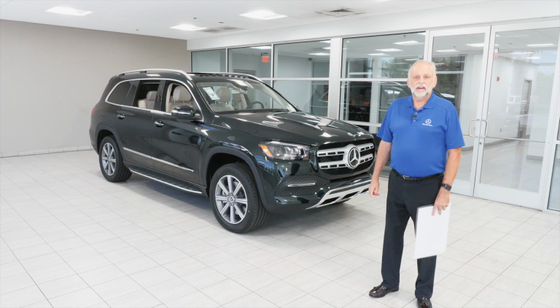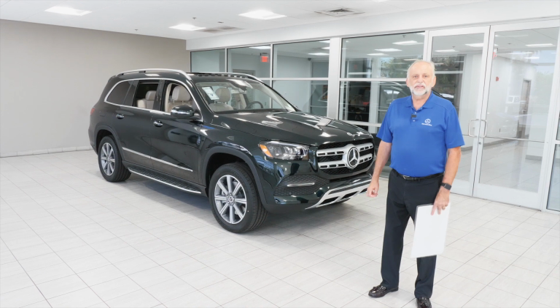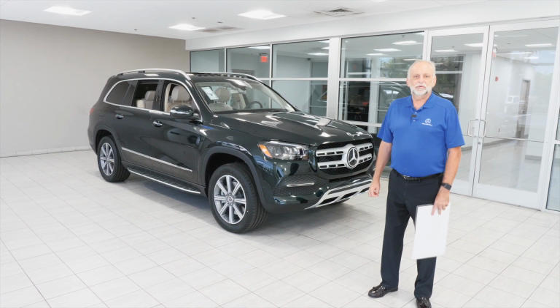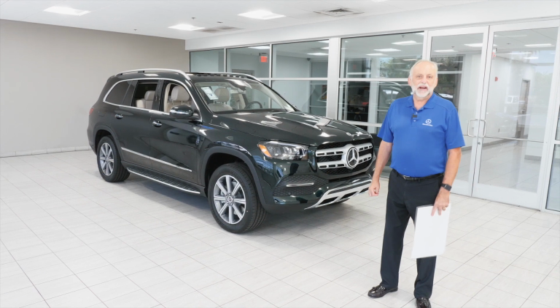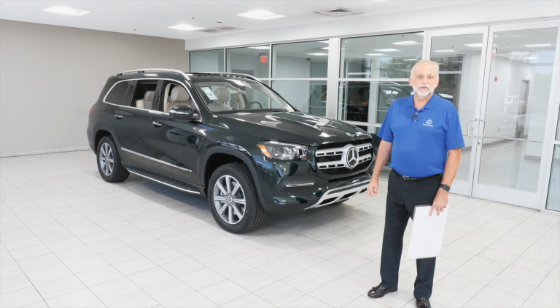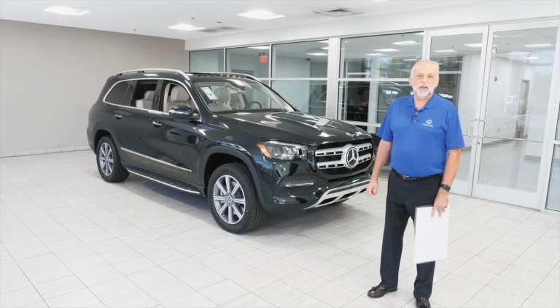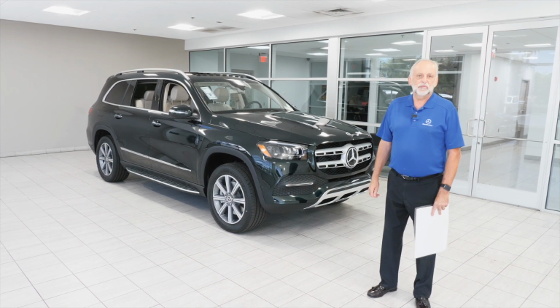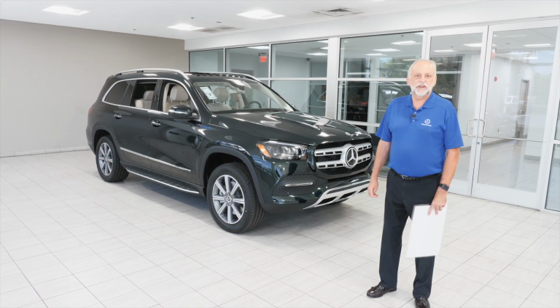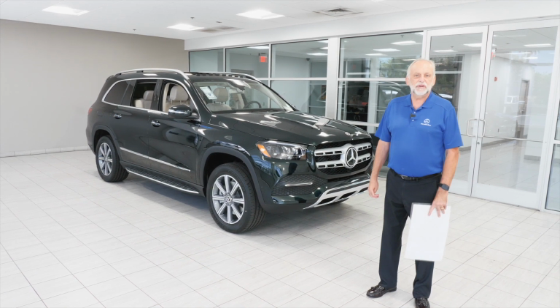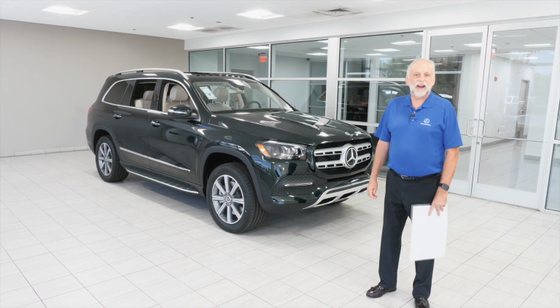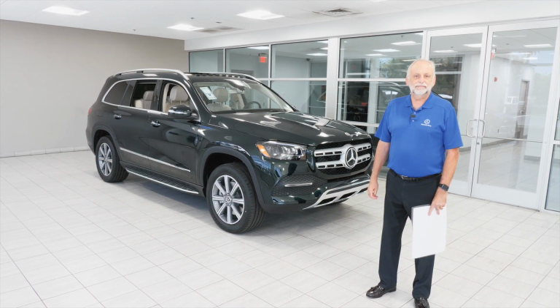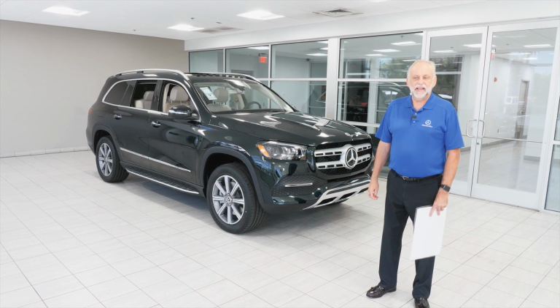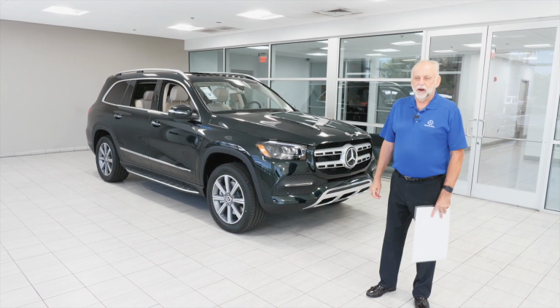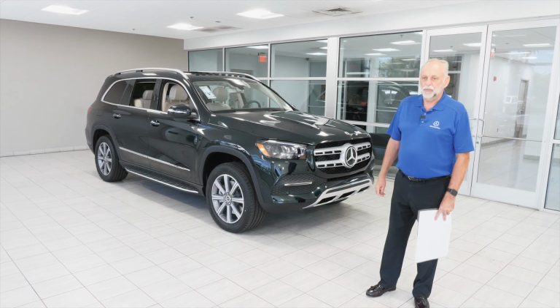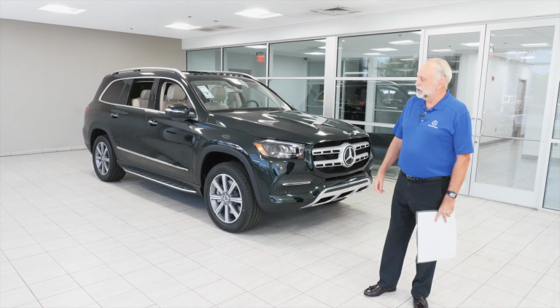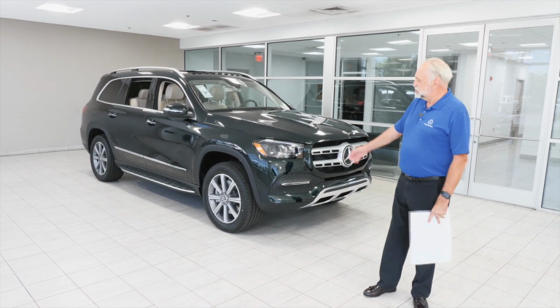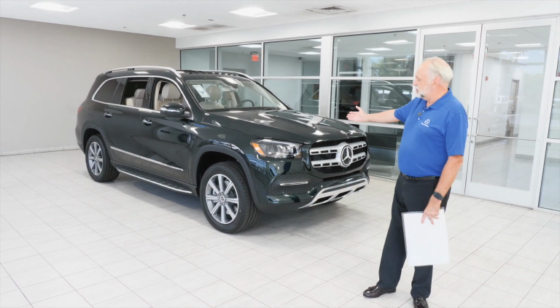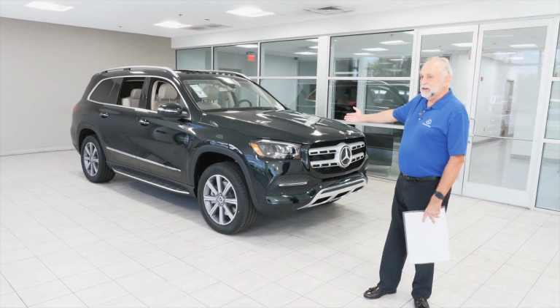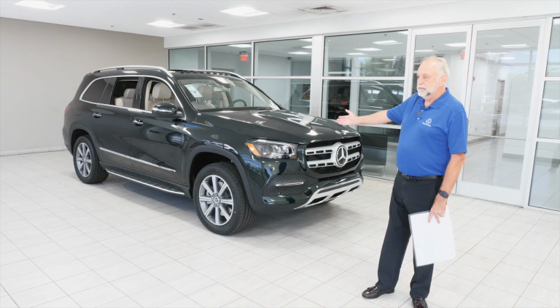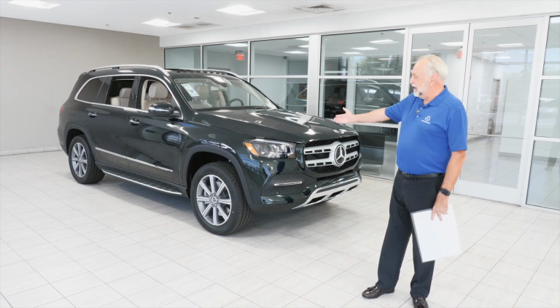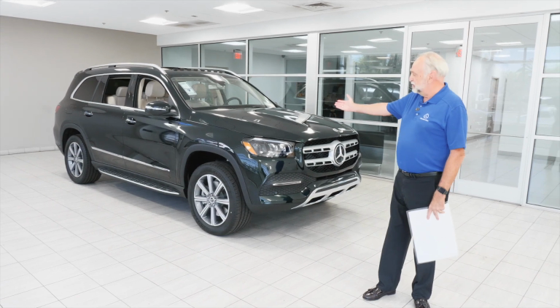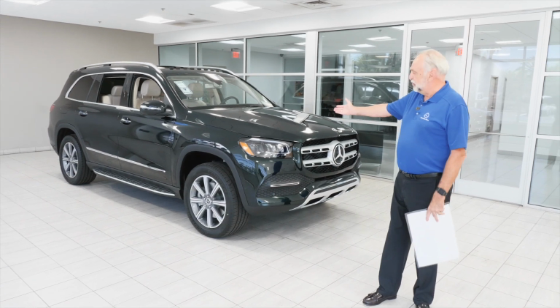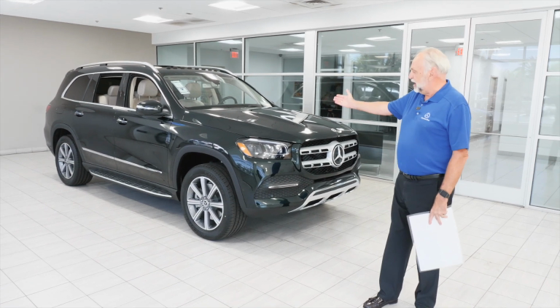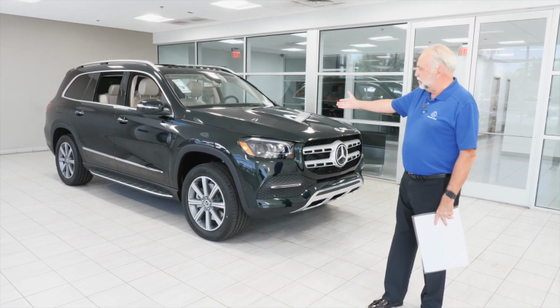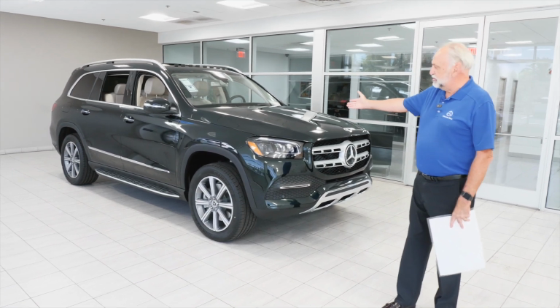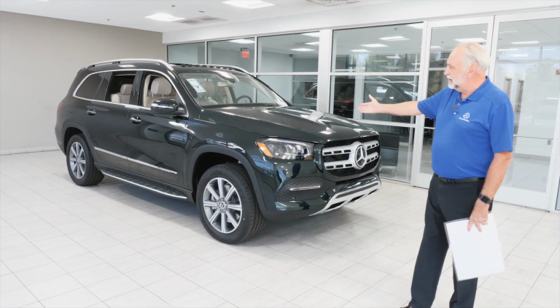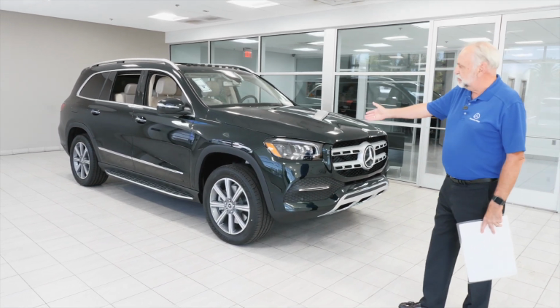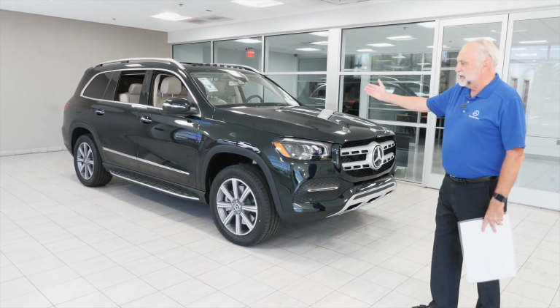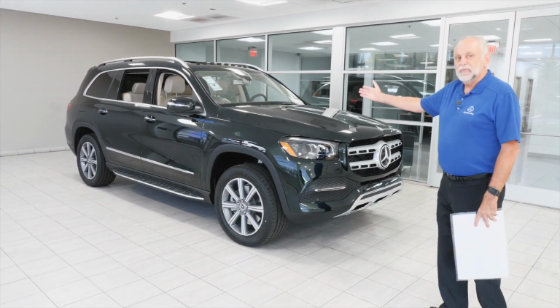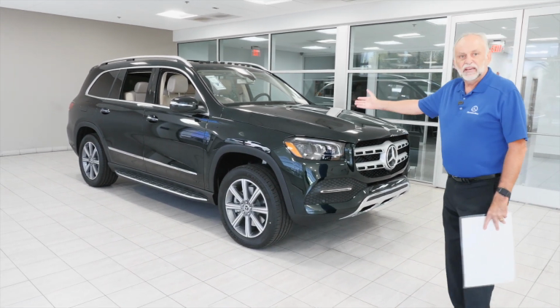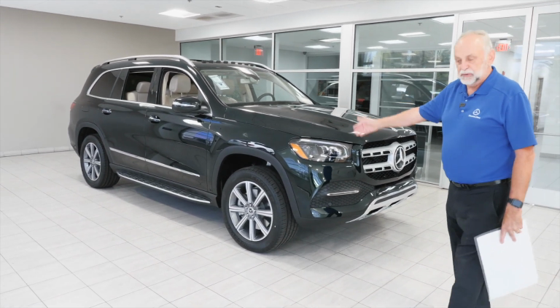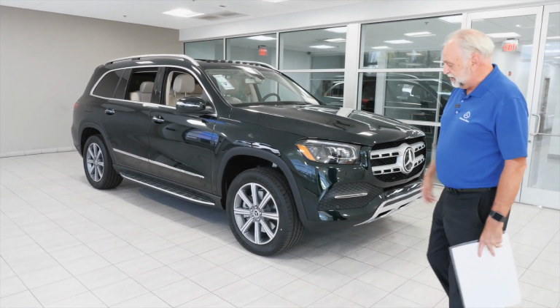Good afternoon. My name is JR from Mercedes-Benz of Arrowhead. I hope you enjoy this vehicle. It's a beautiful emerald green with a nice macchiato interior.